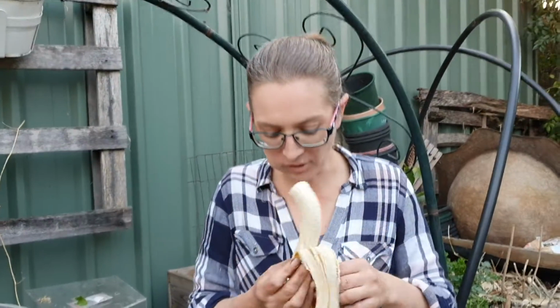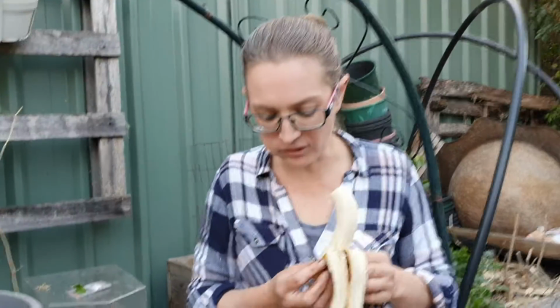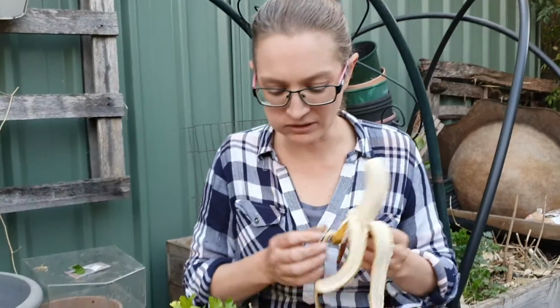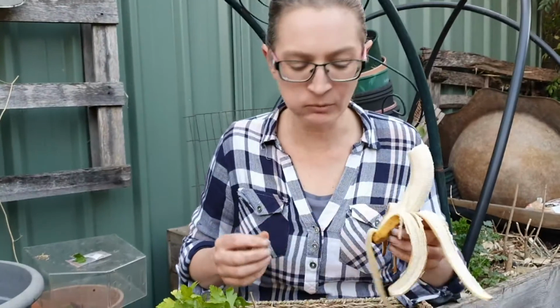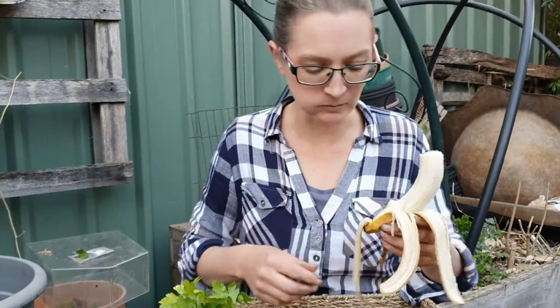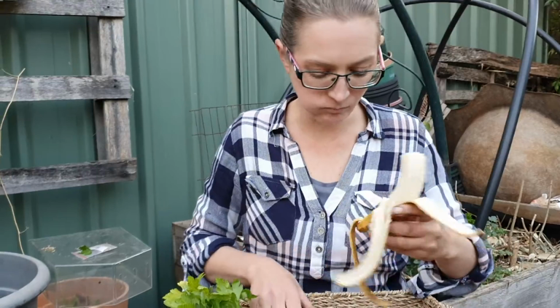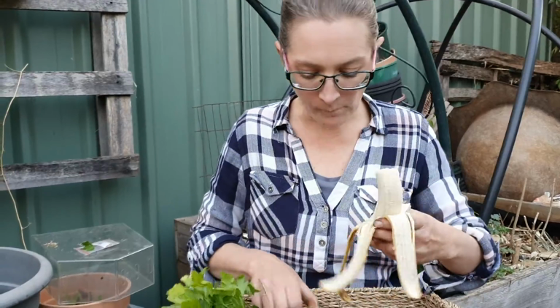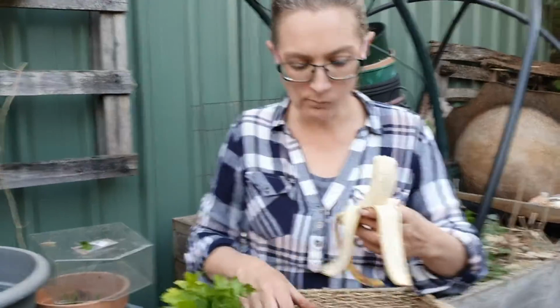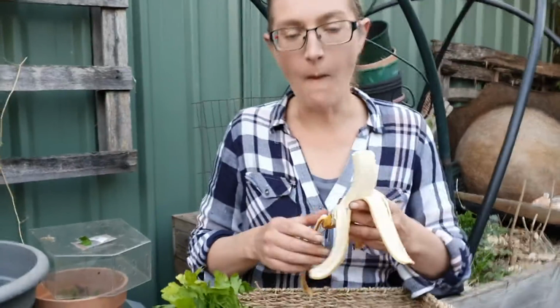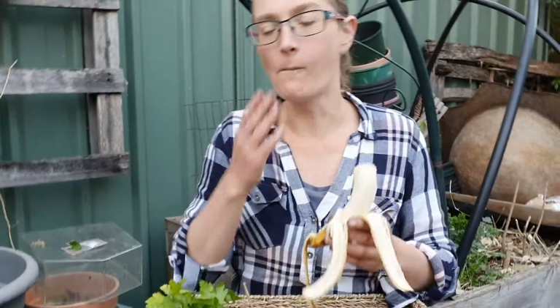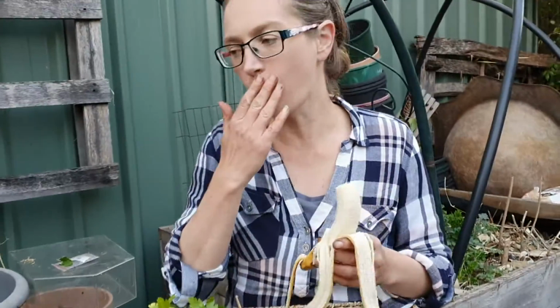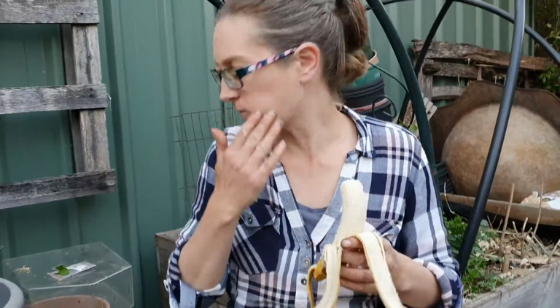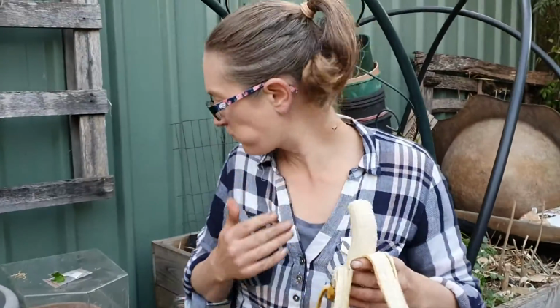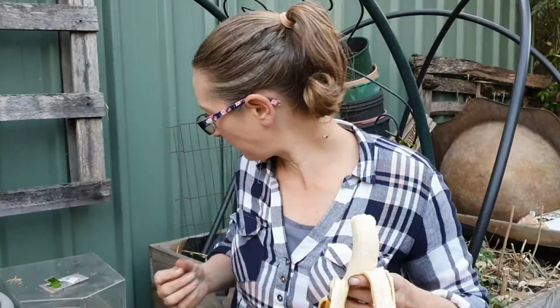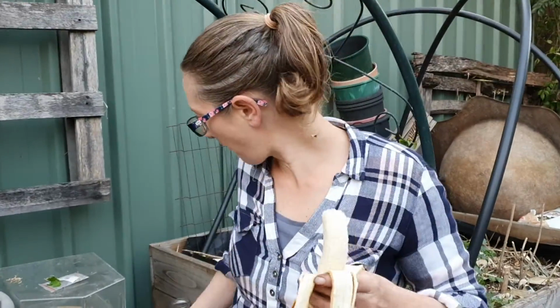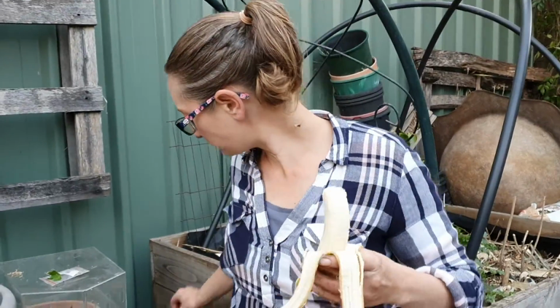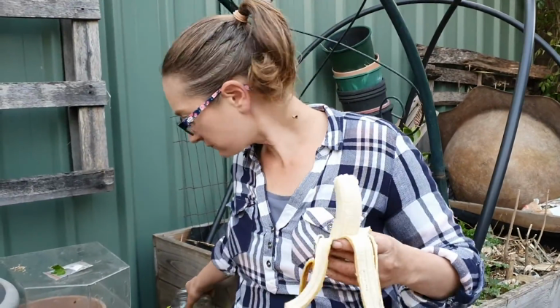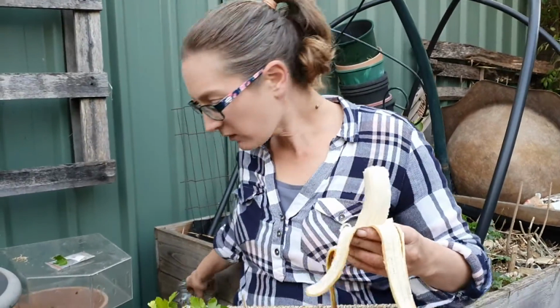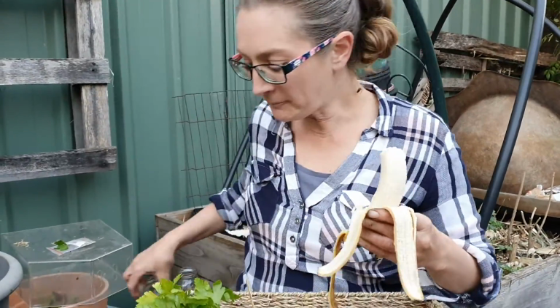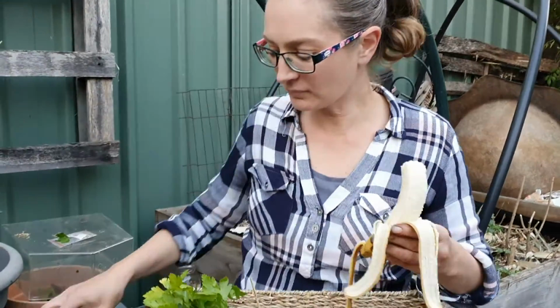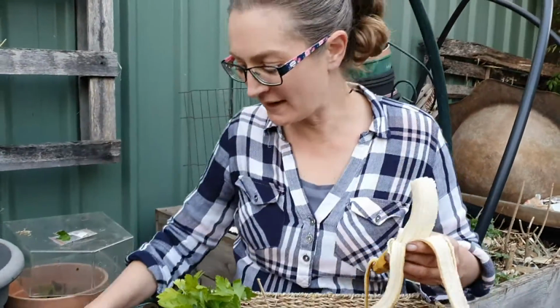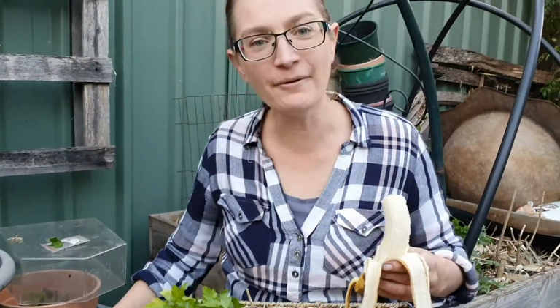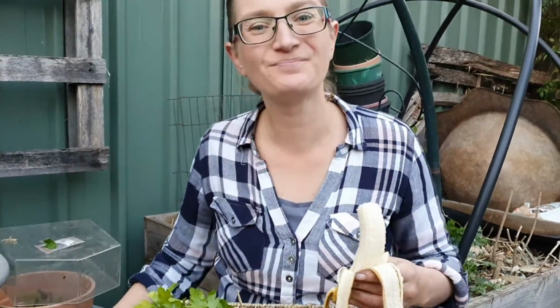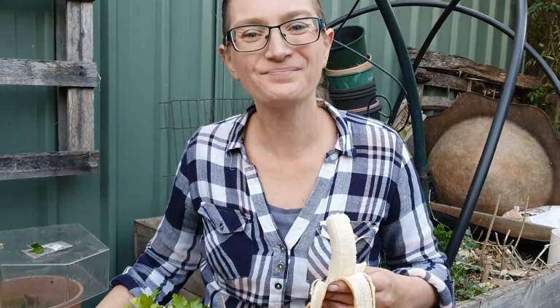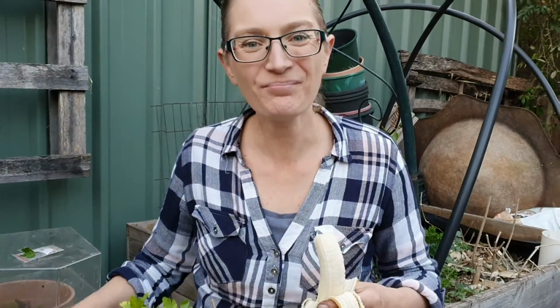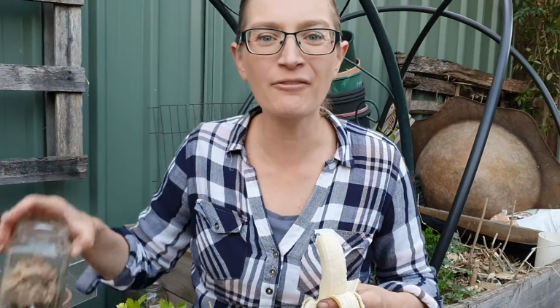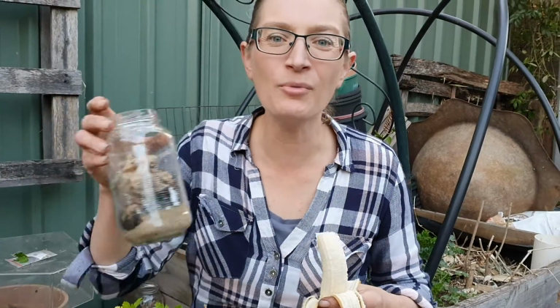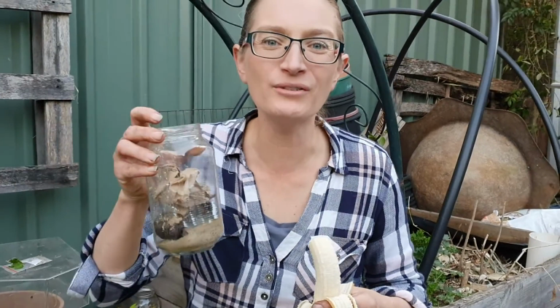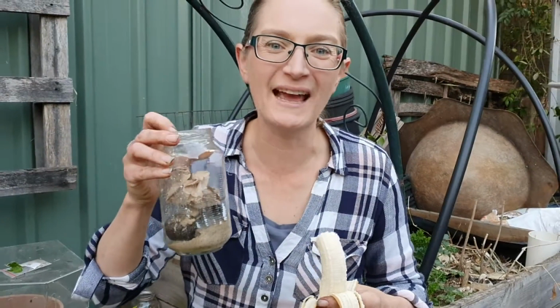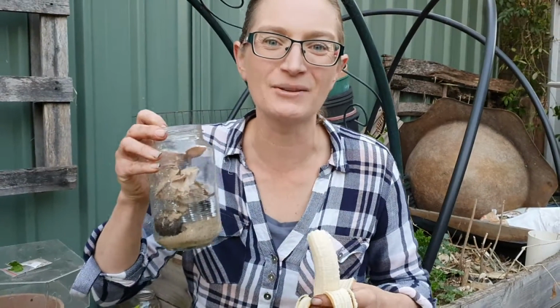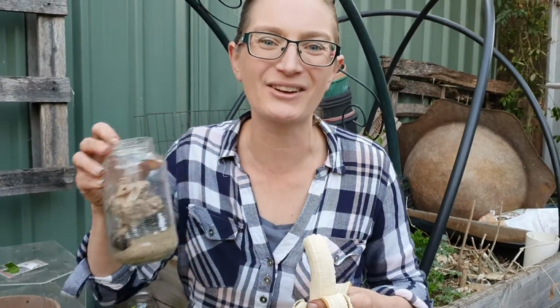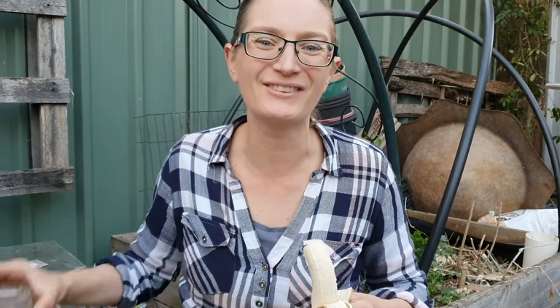Perfect in every way. And now I've got more to add to my compost.